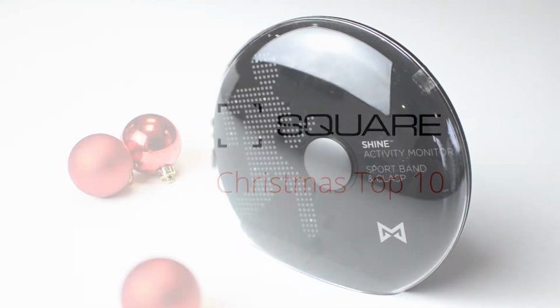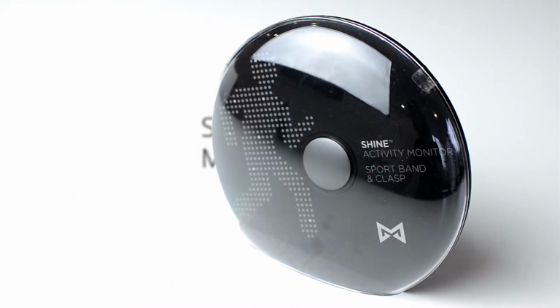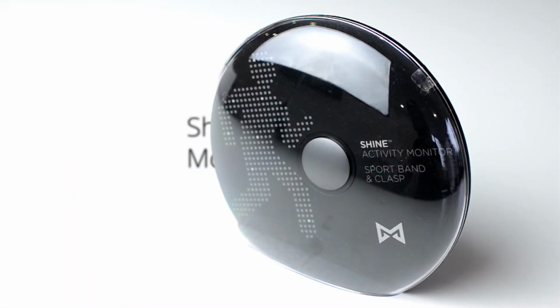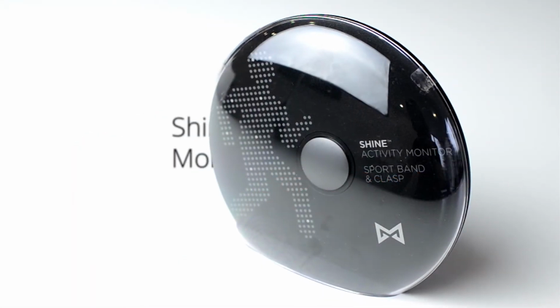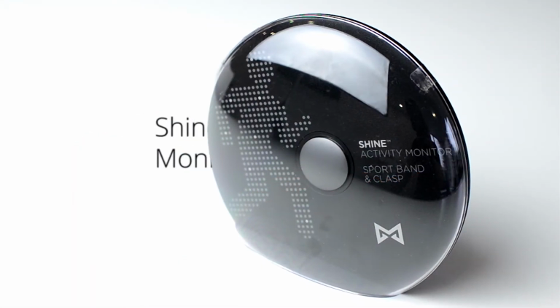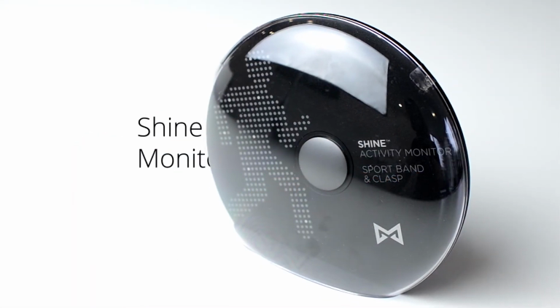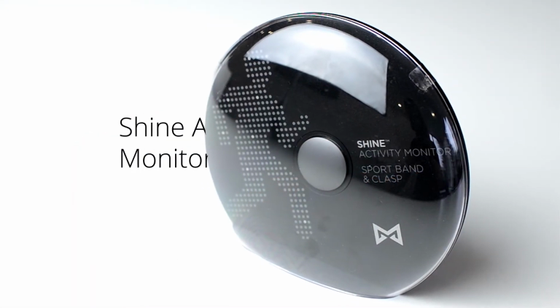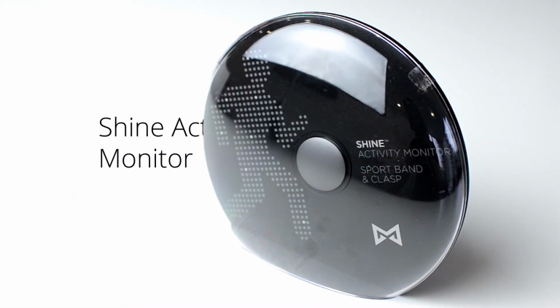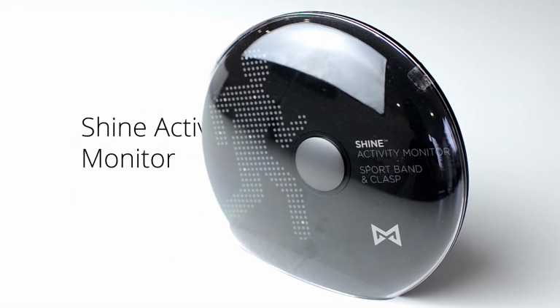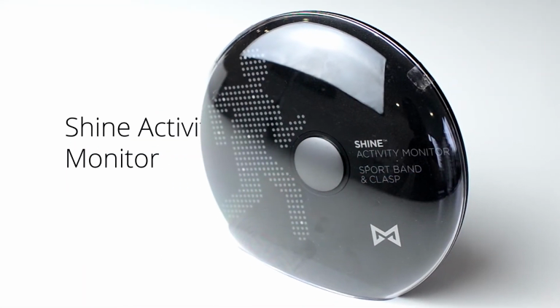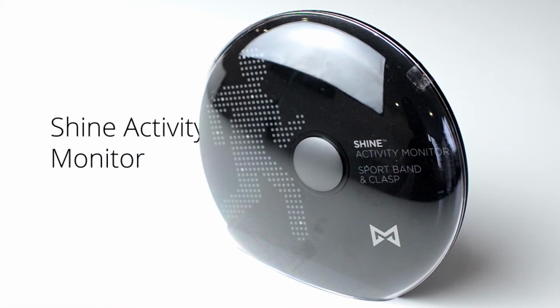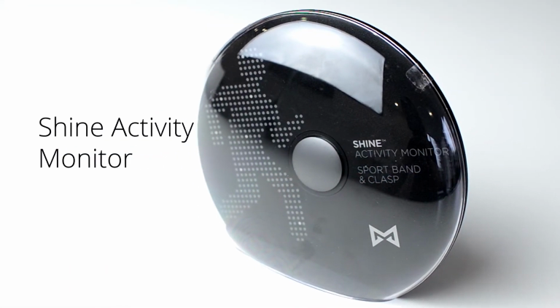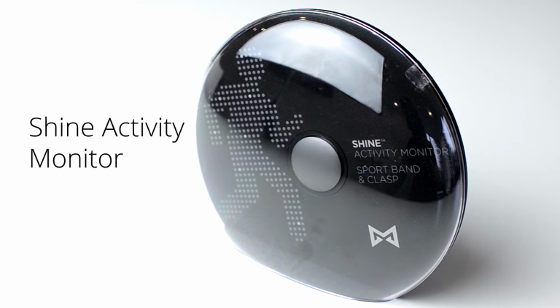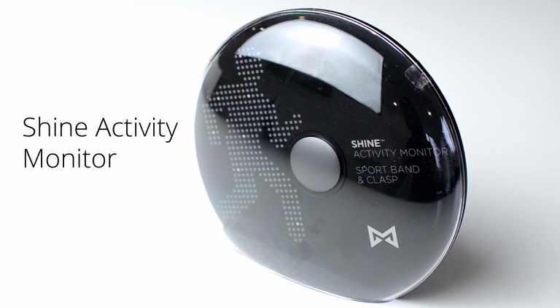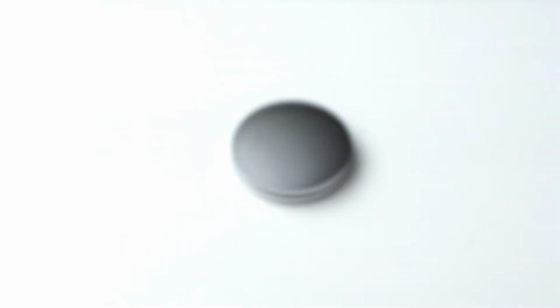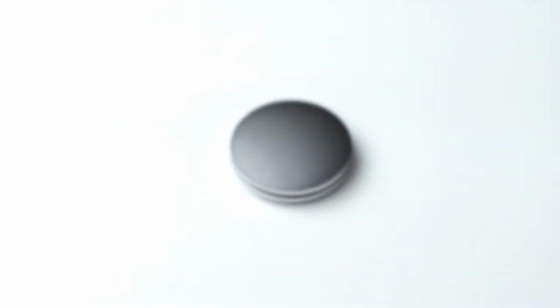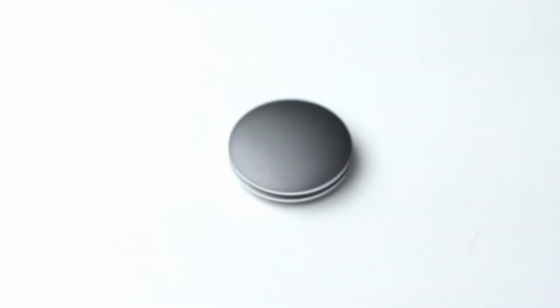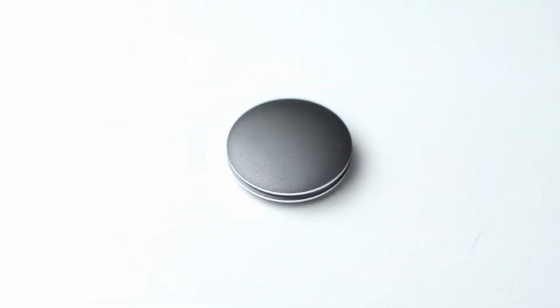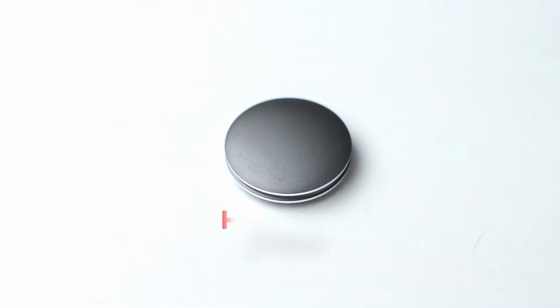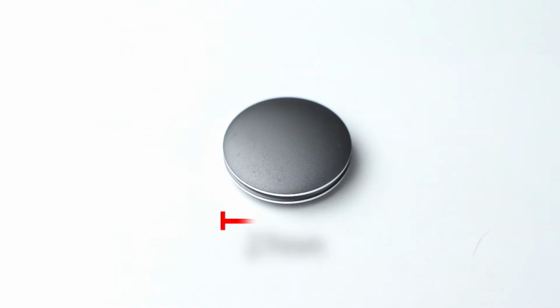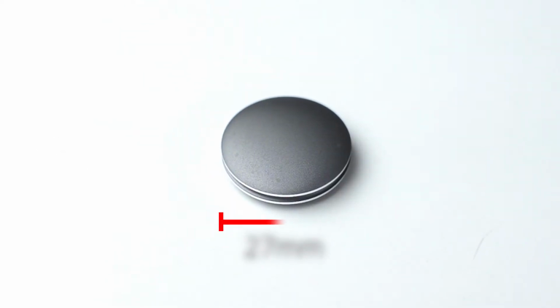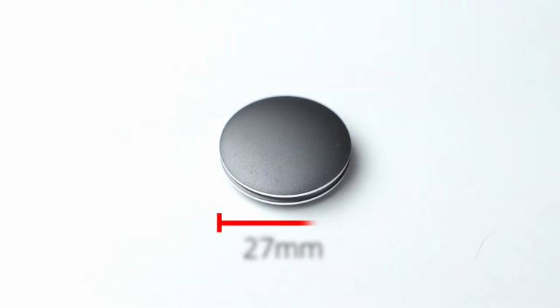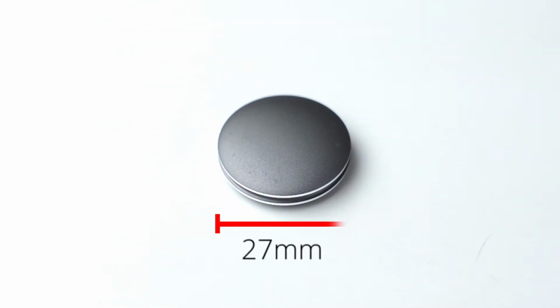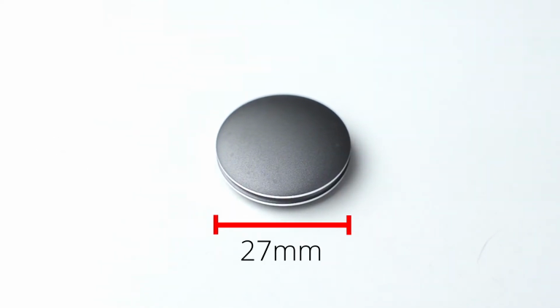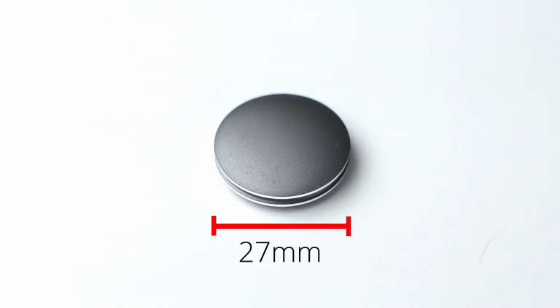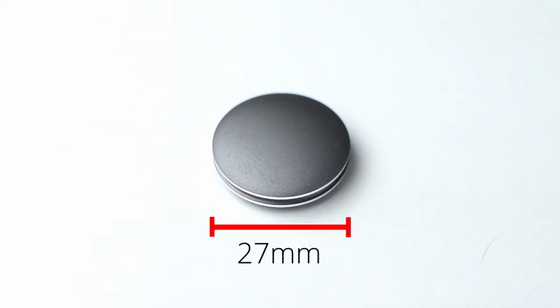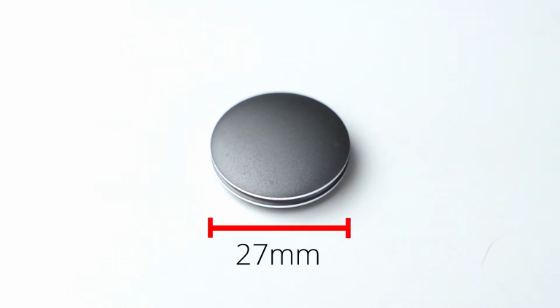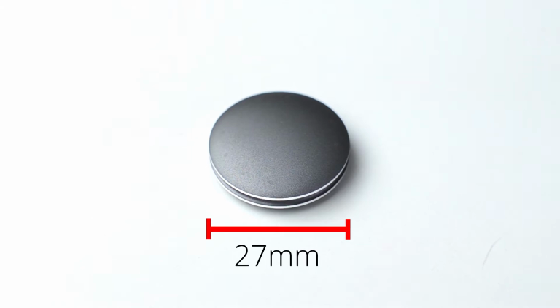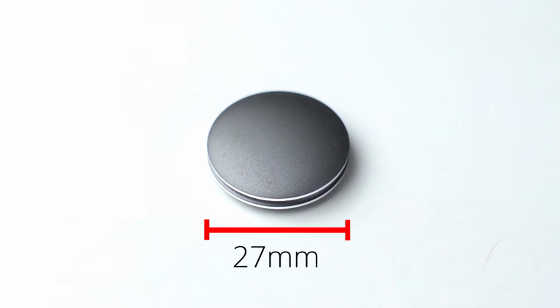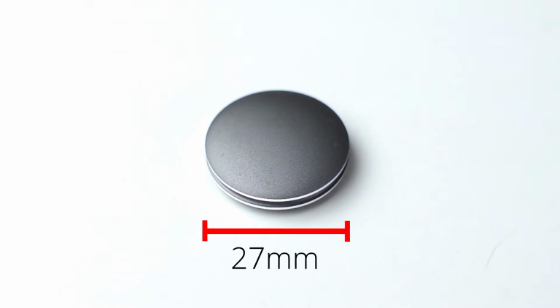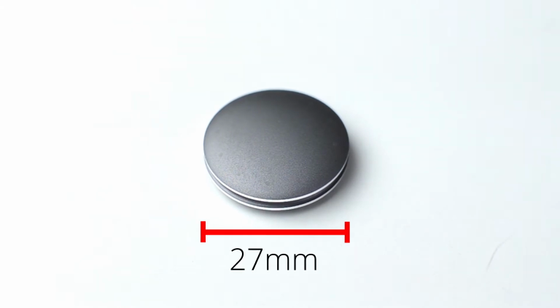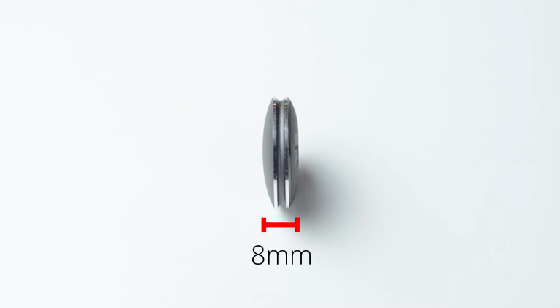The Misfit Shine is a wireless, seamless activity monitor. We were surprised at just how small the Shine is in person, at just 27mm across and 8mm thick.